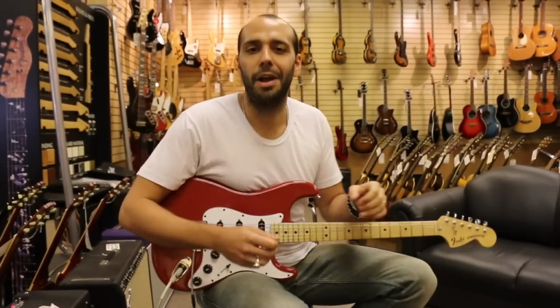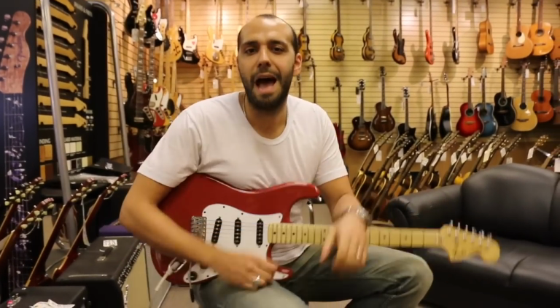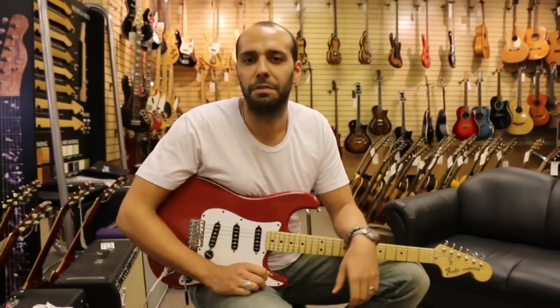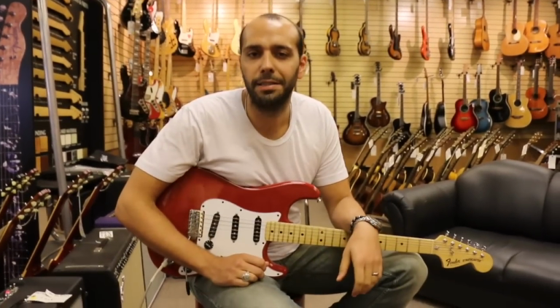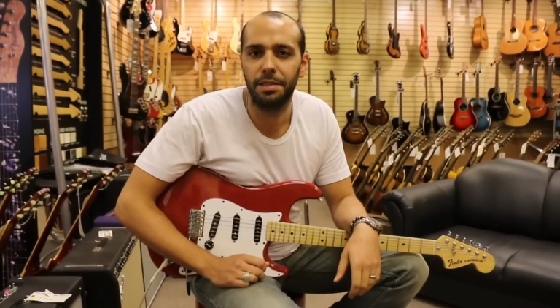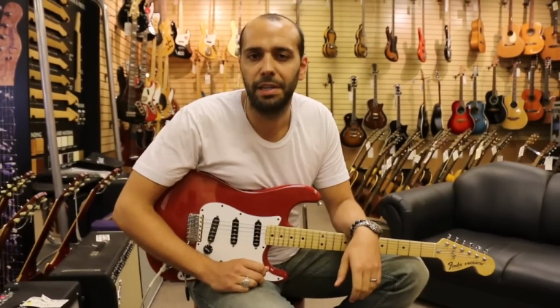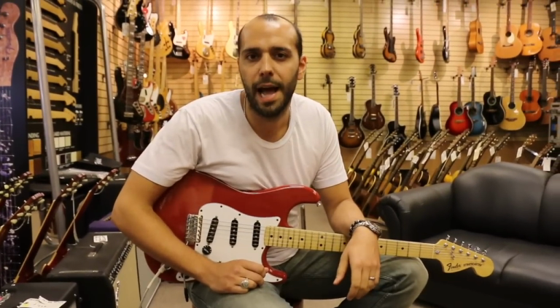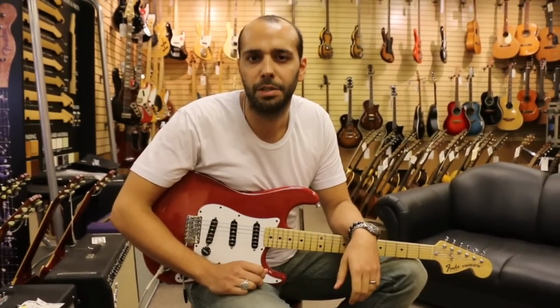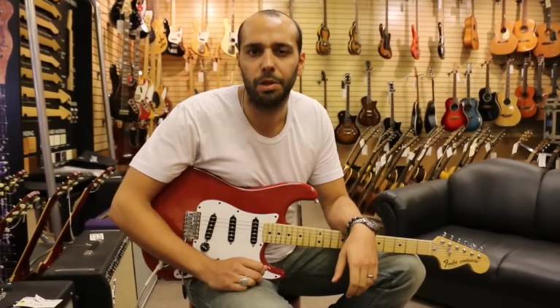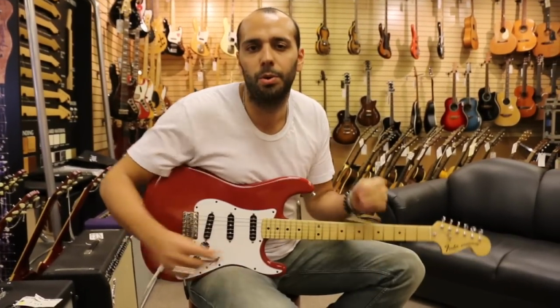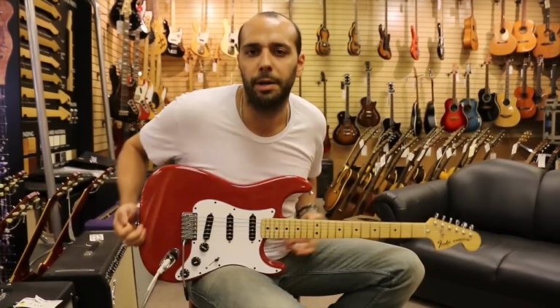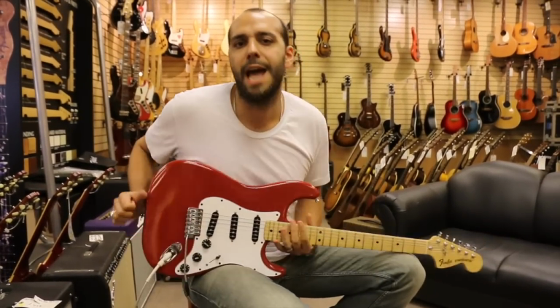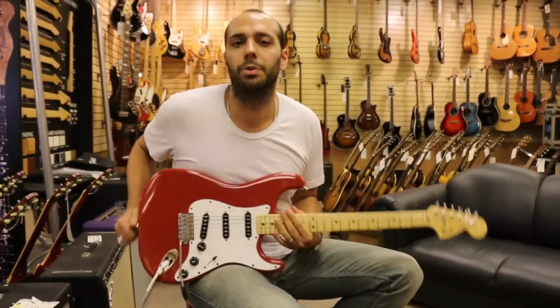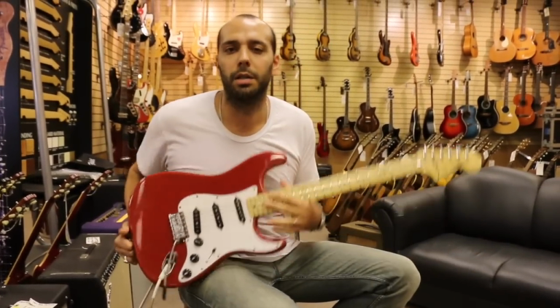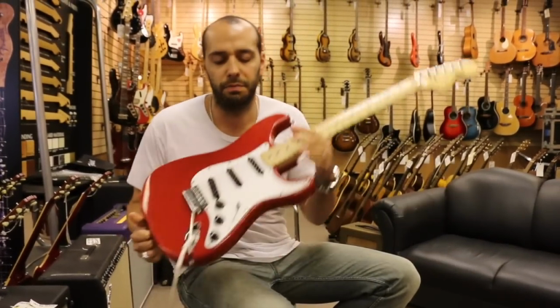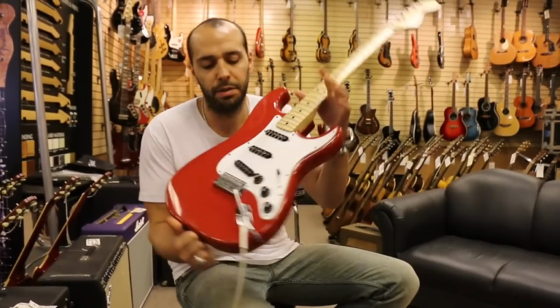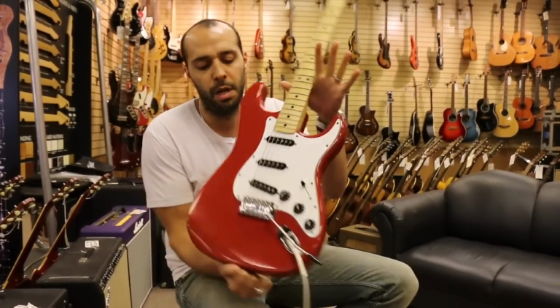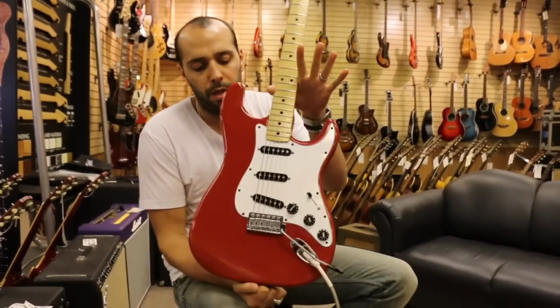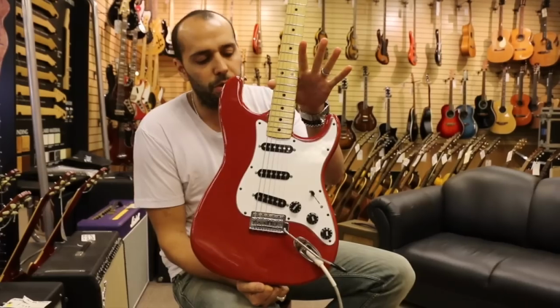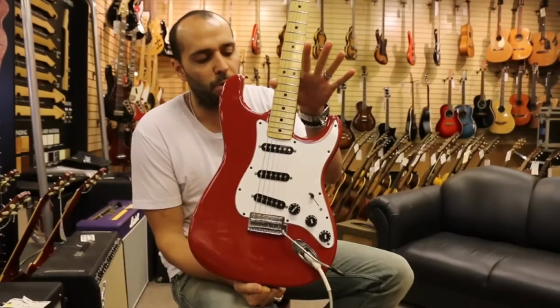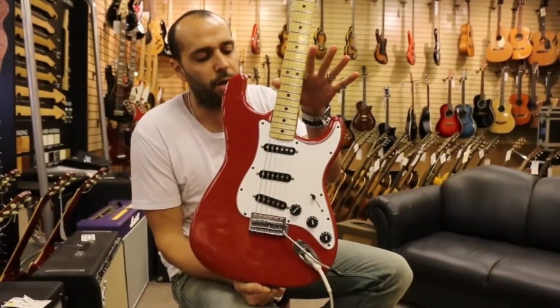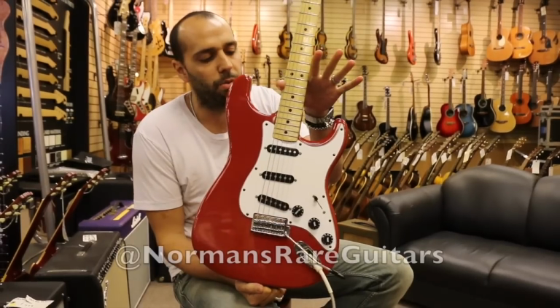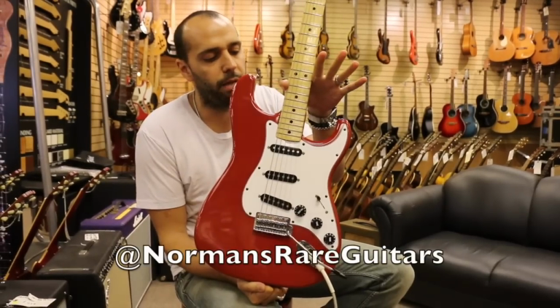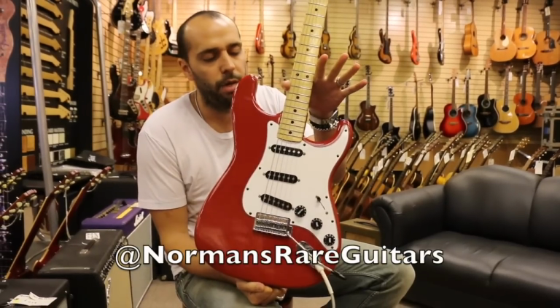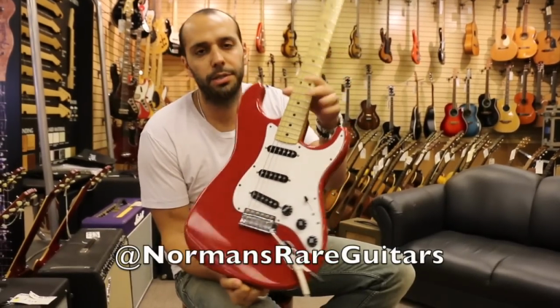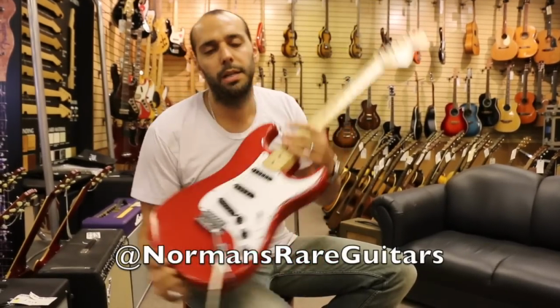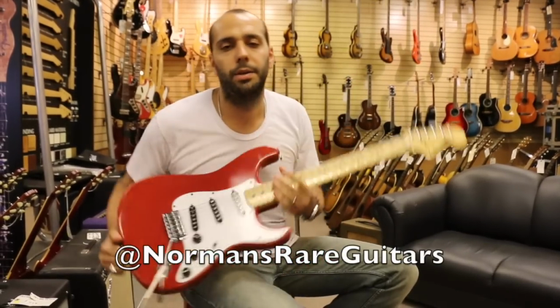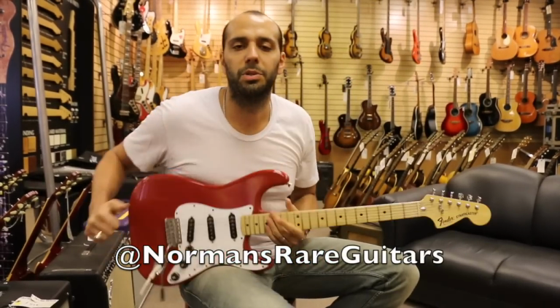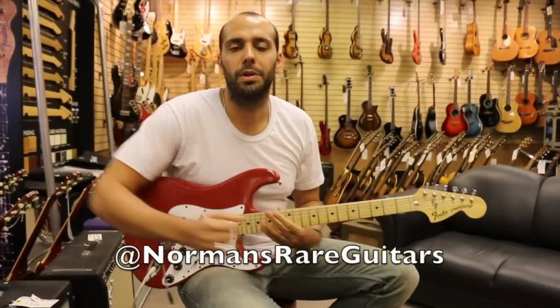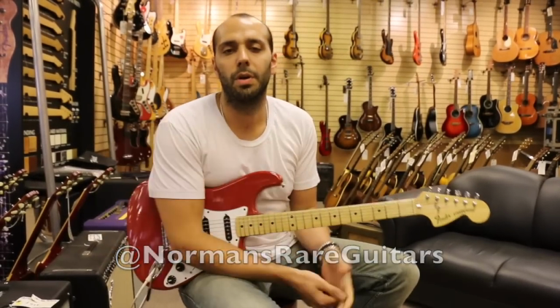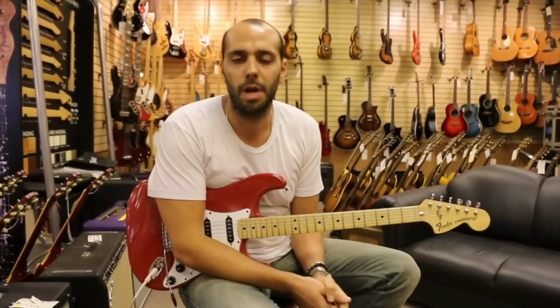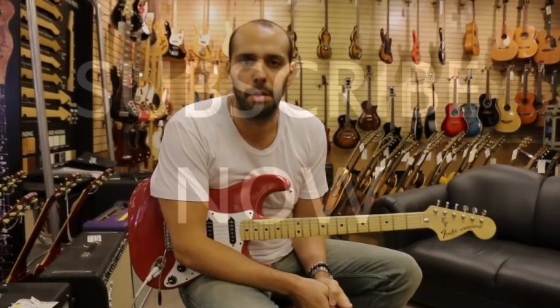There you have it. That's a bit from 1979 — it's in one of the cool International Colors that Fender did. This one's in Morocco Red. Check us out online at normansrareguitars.com.